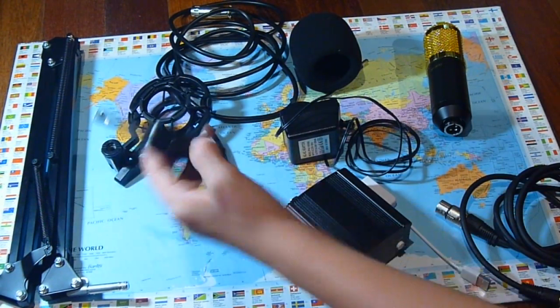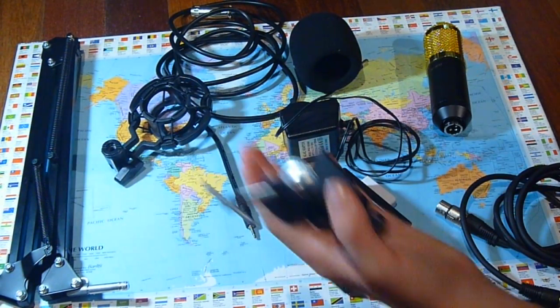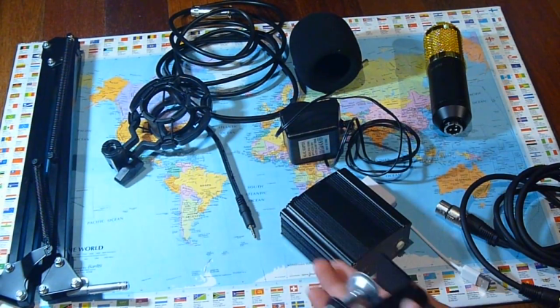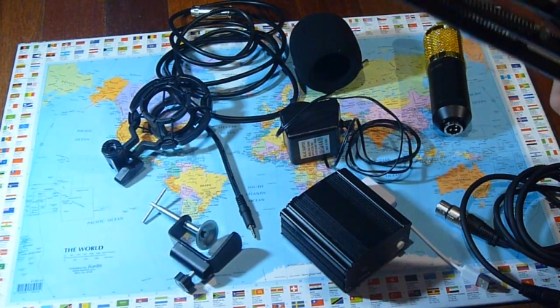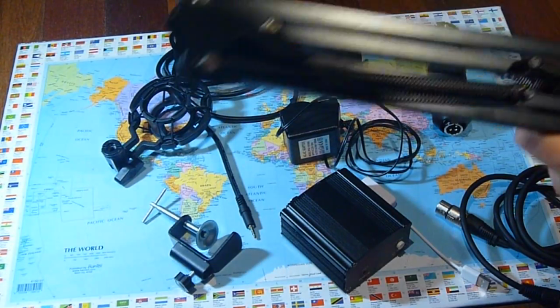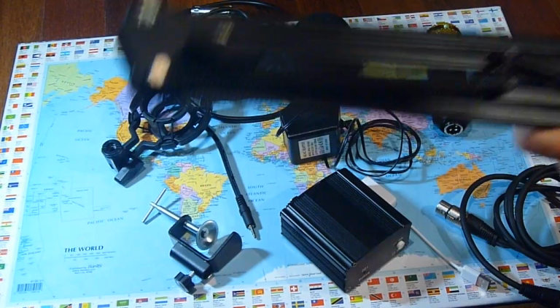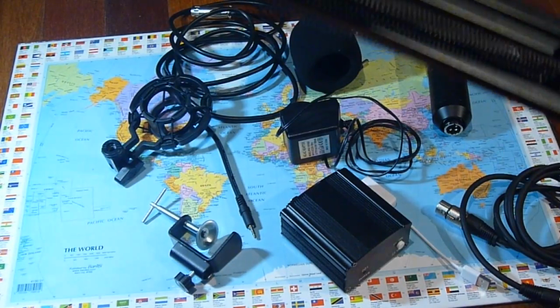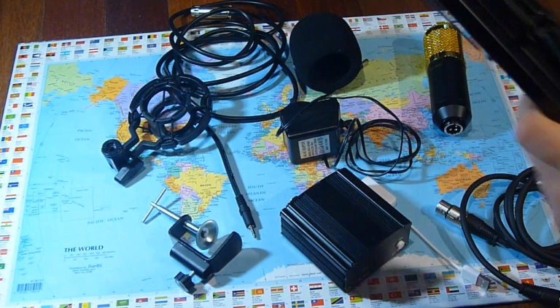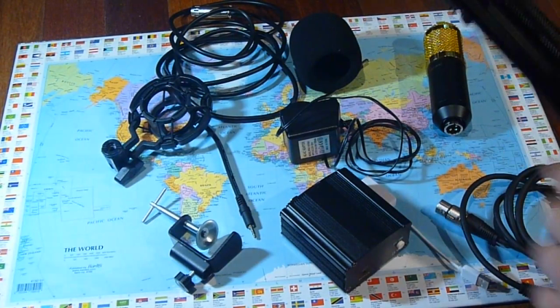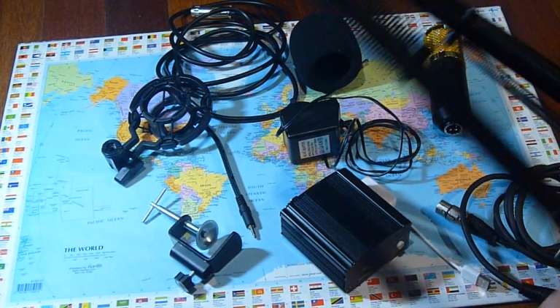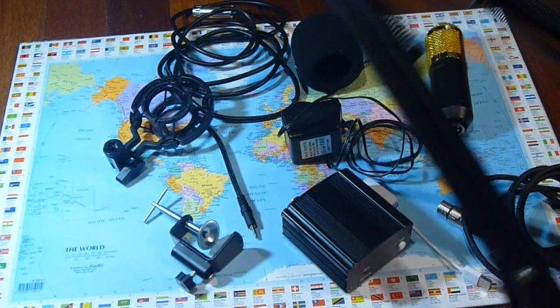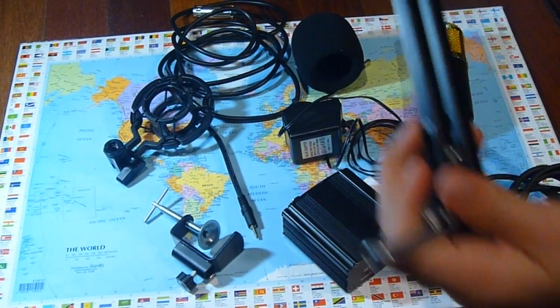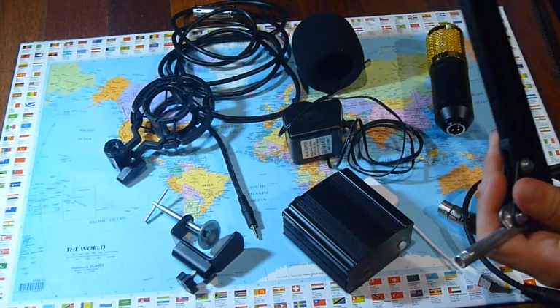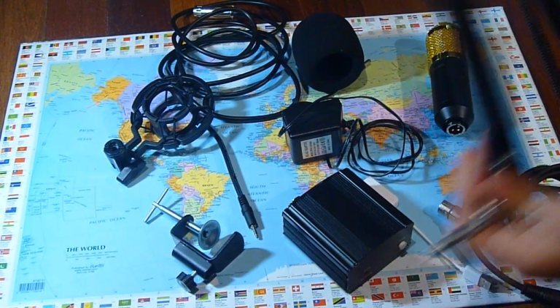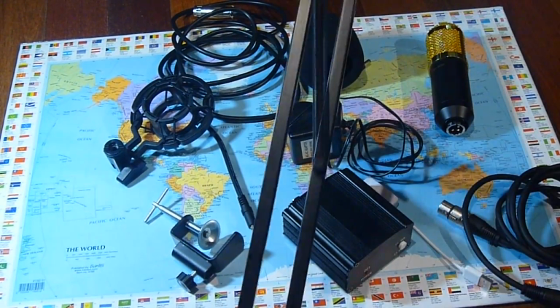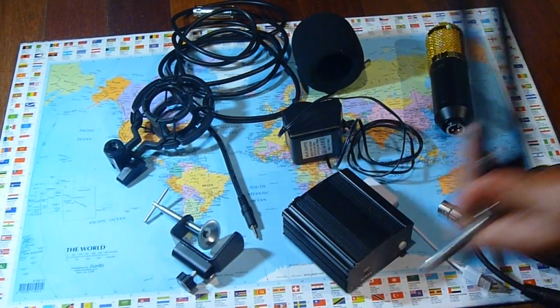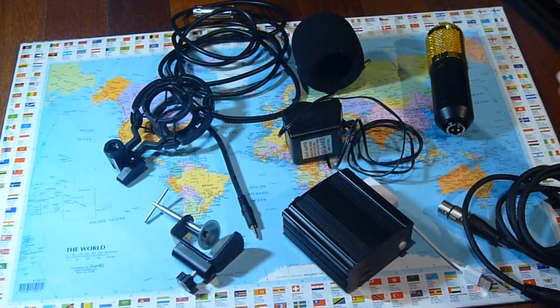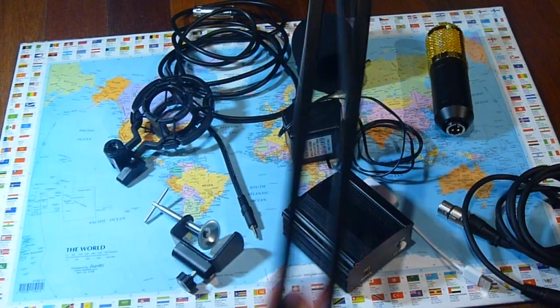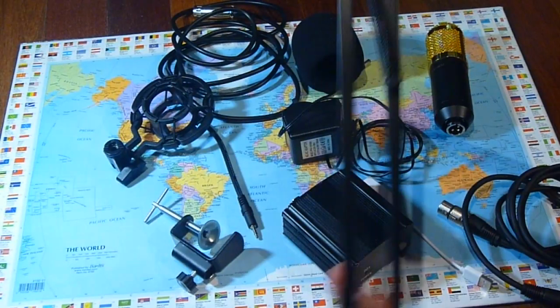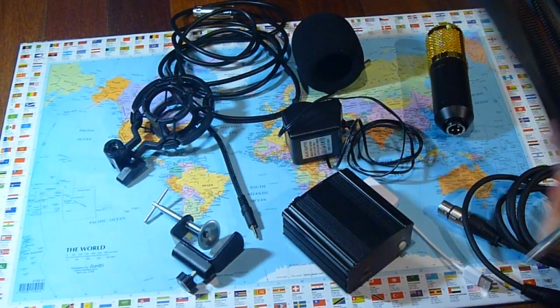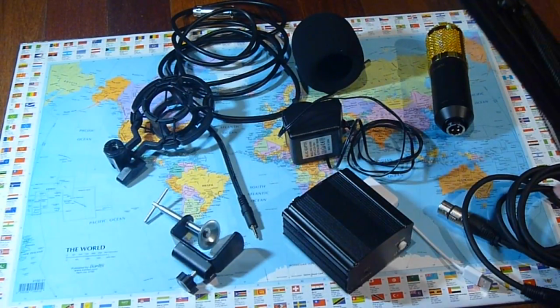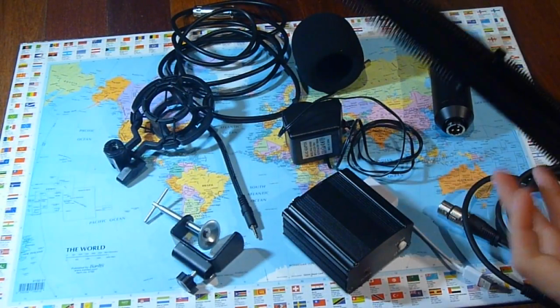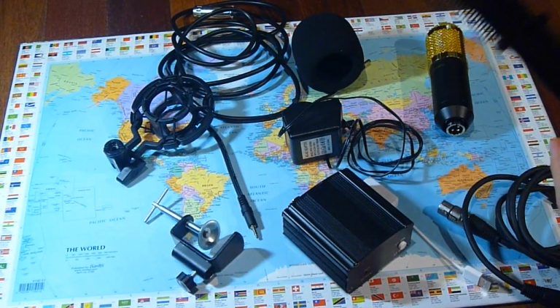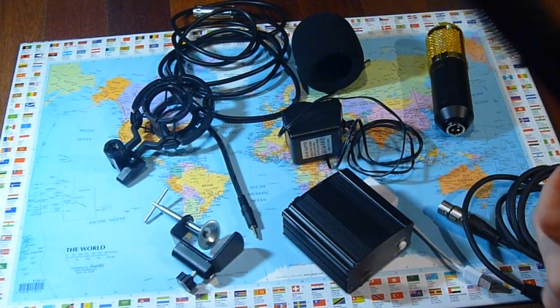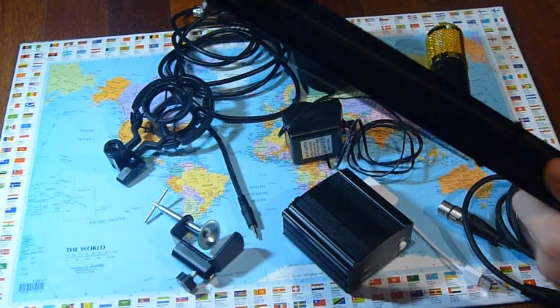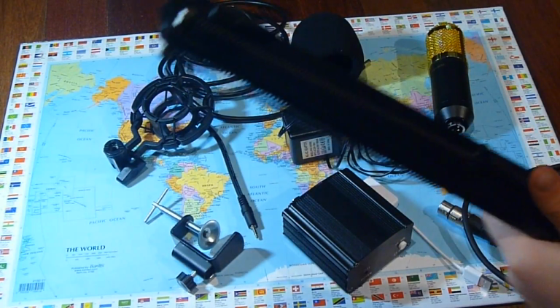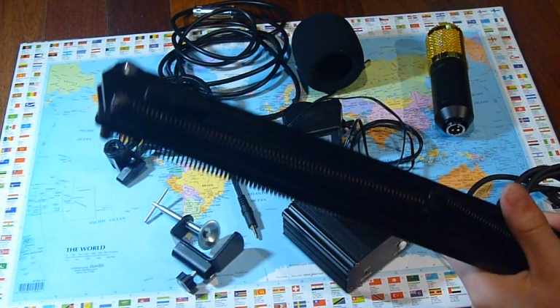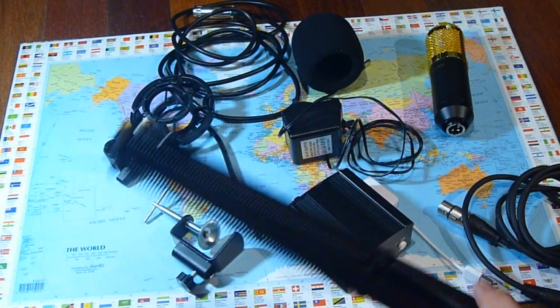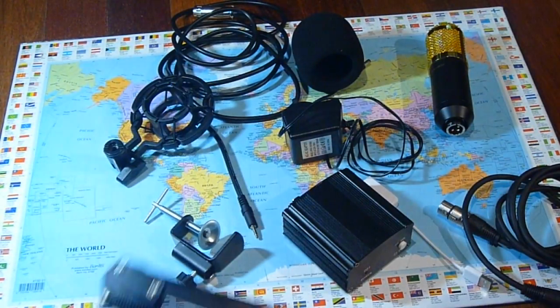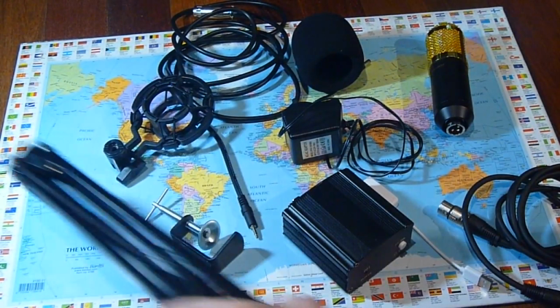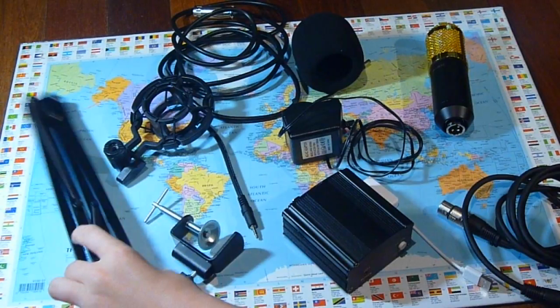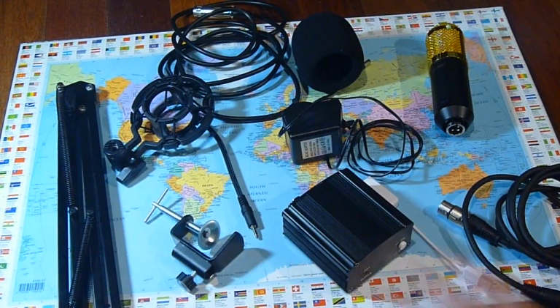At the bottom half there's a boom arm, and it just opens and closes. Pretty simple.